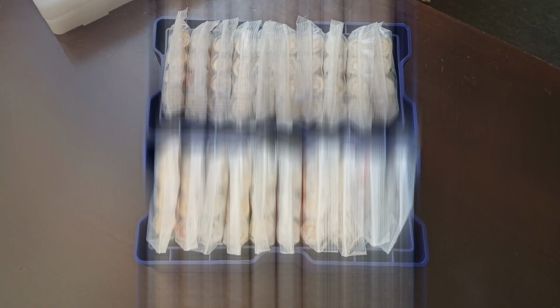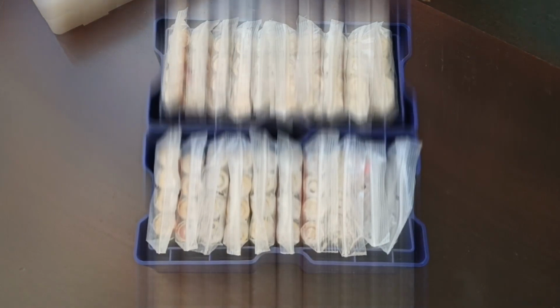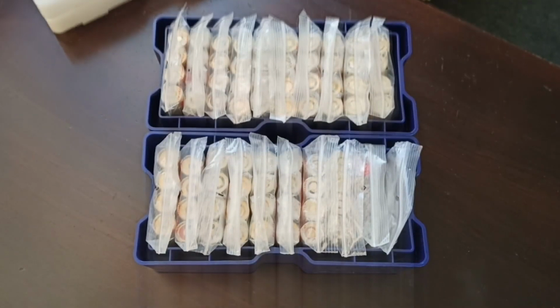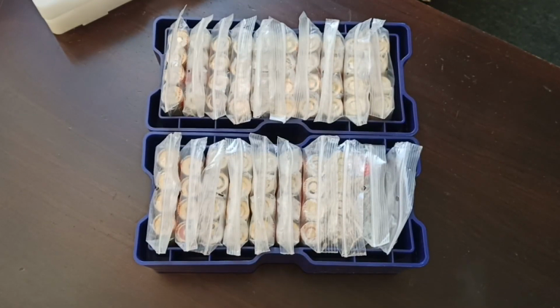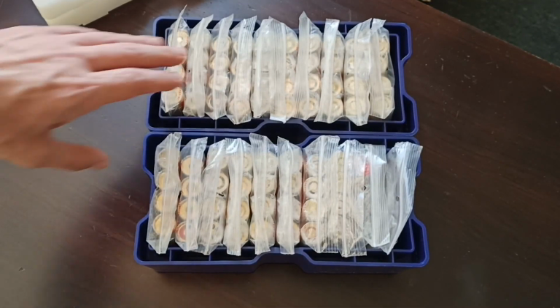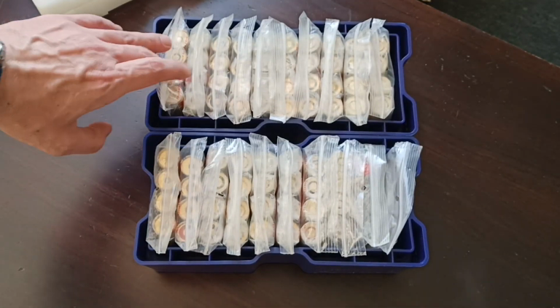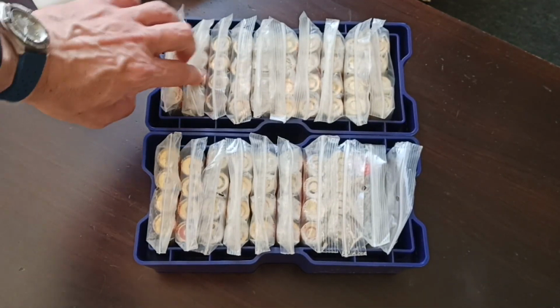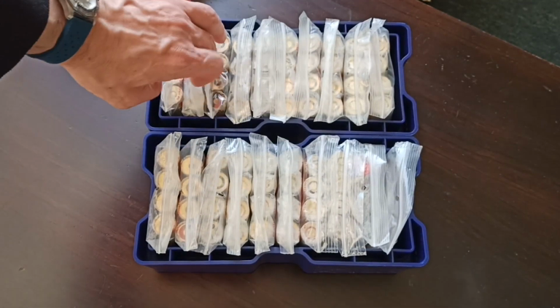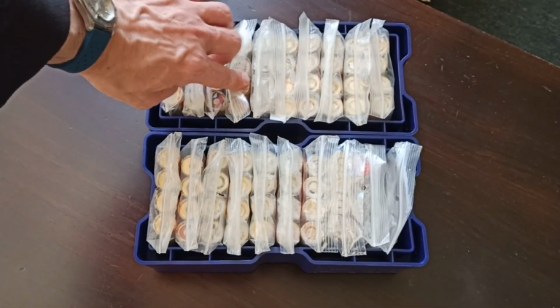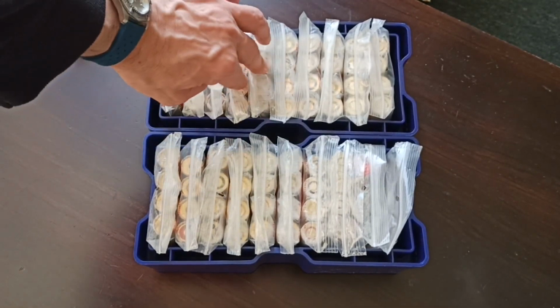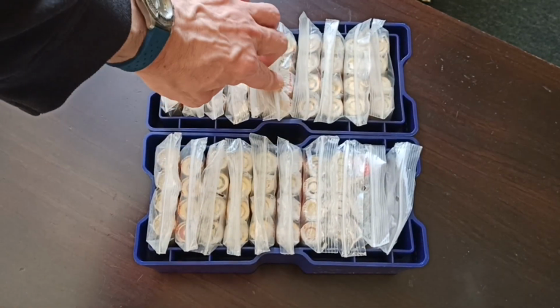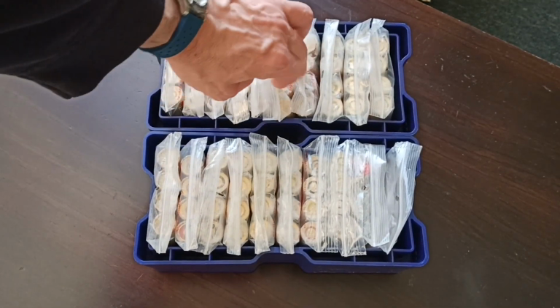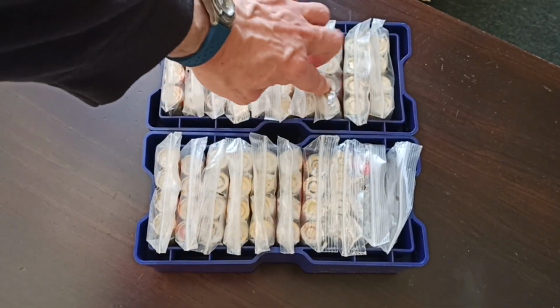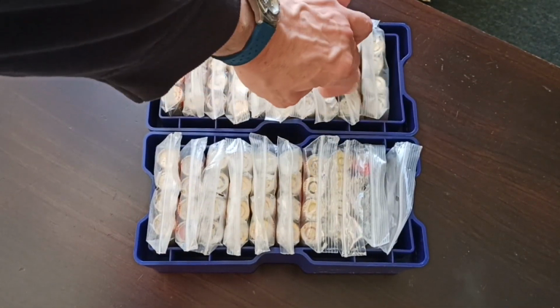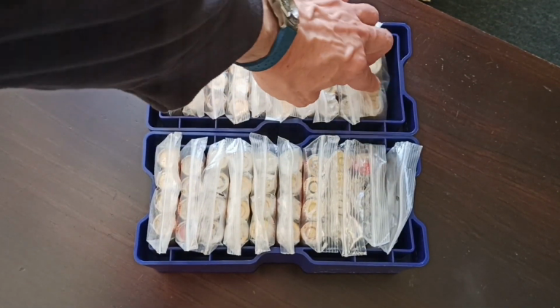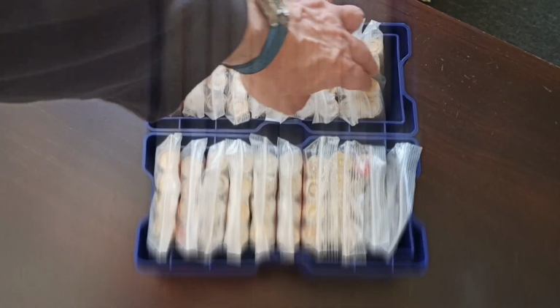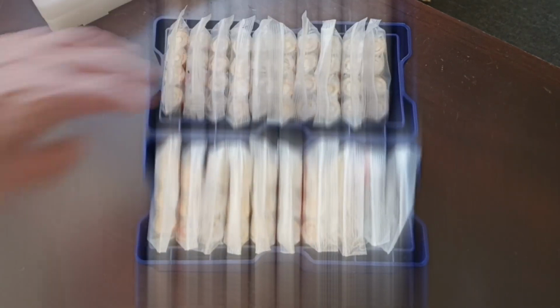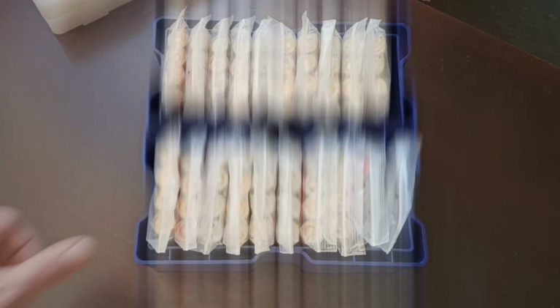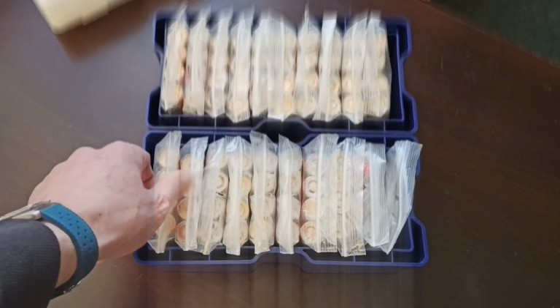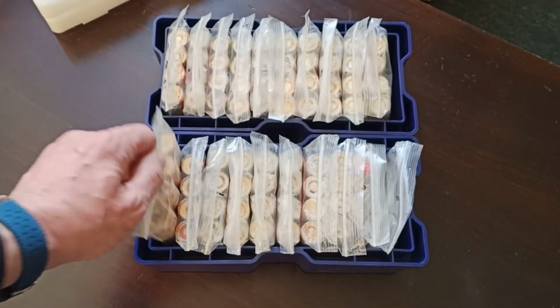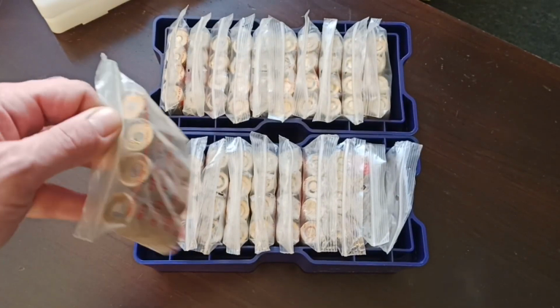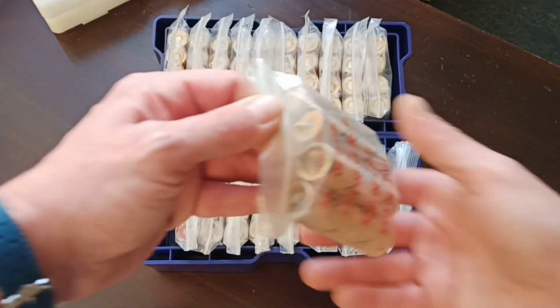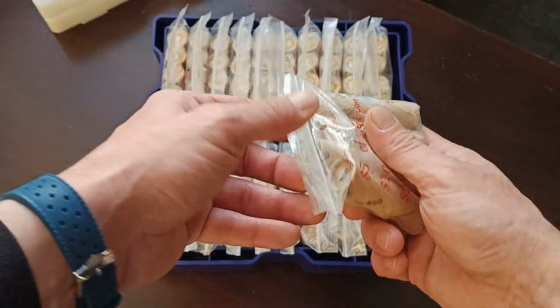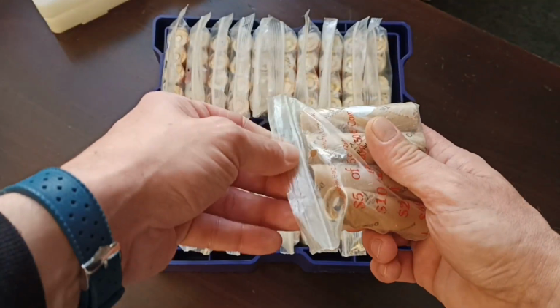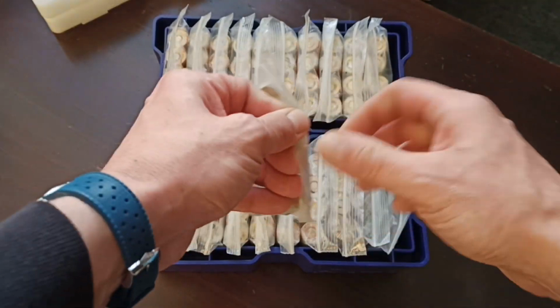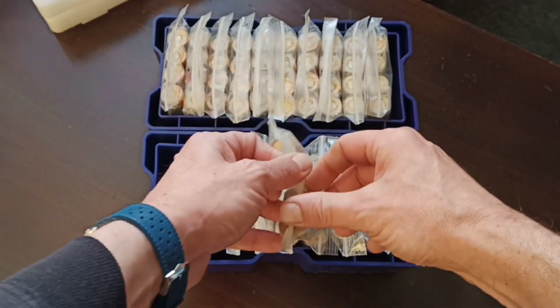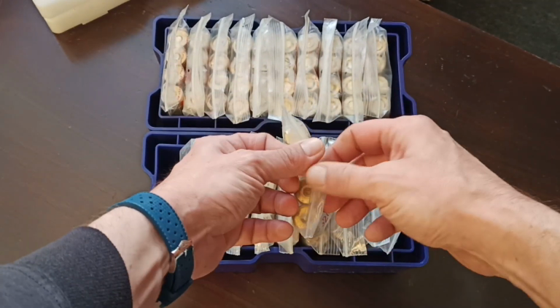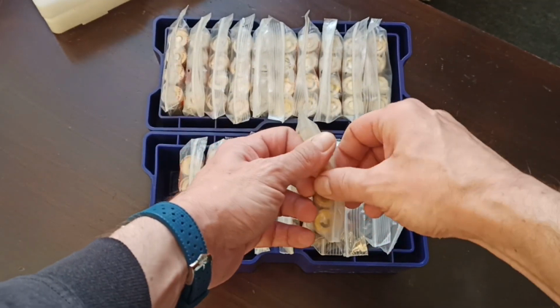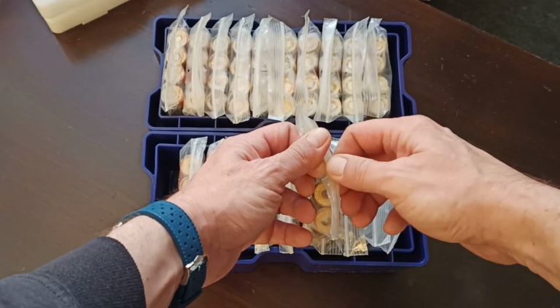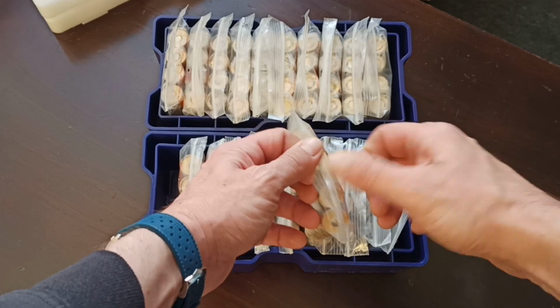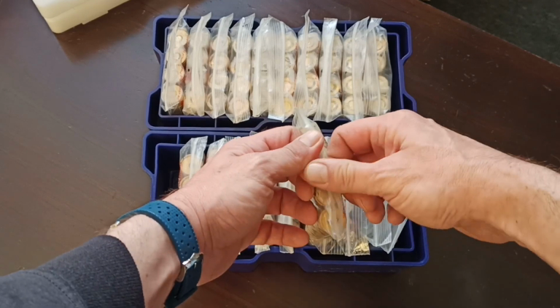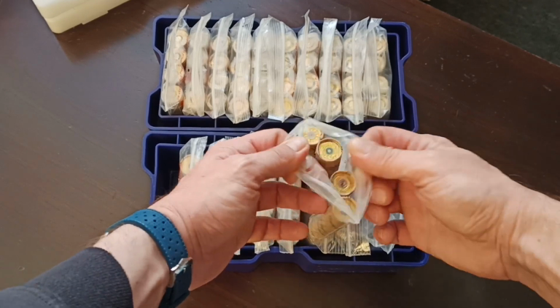The box will fit 10 columns of four bags of rolls. I try not to touch the coins so I keep them in the bank bags.